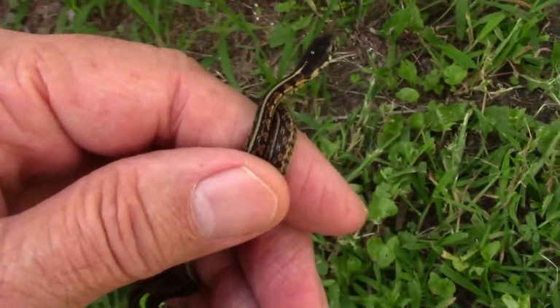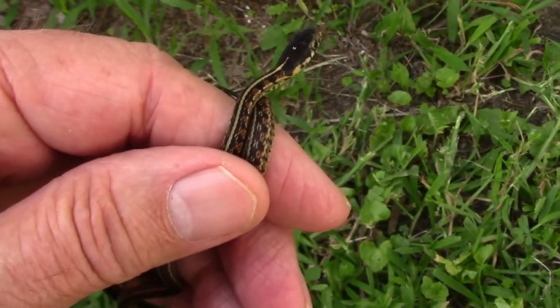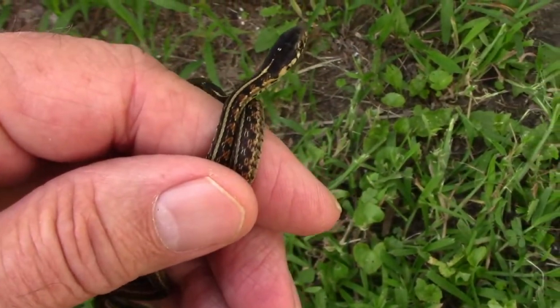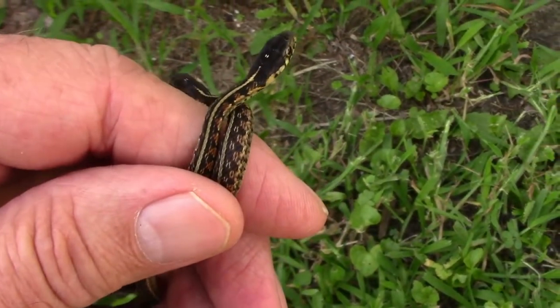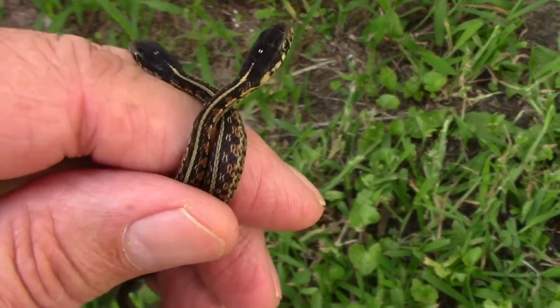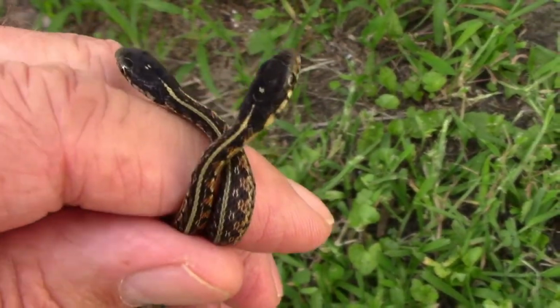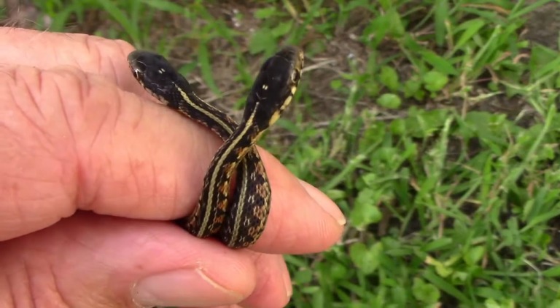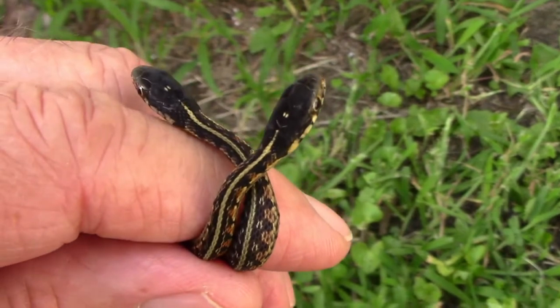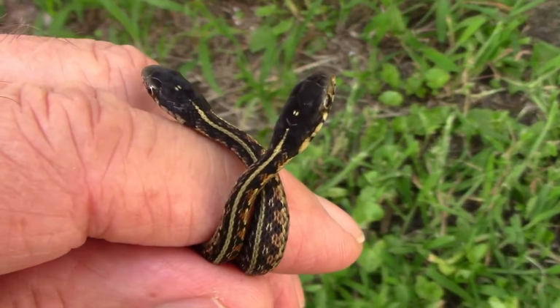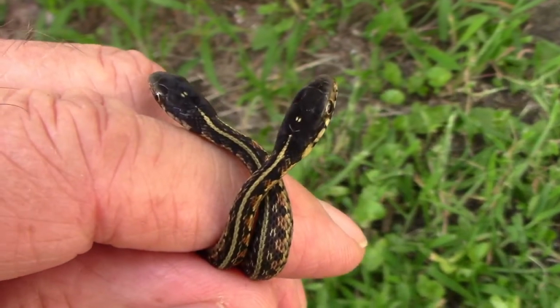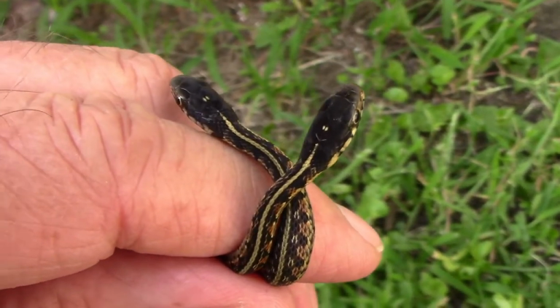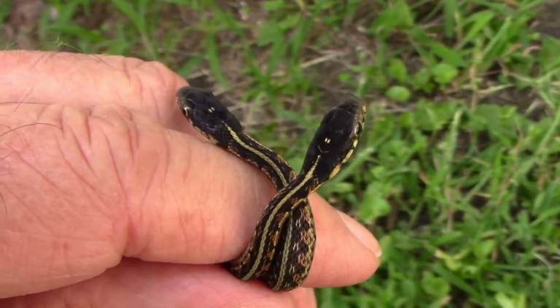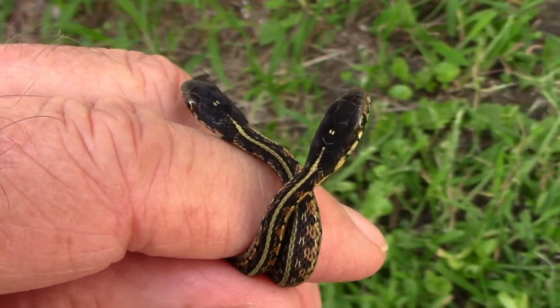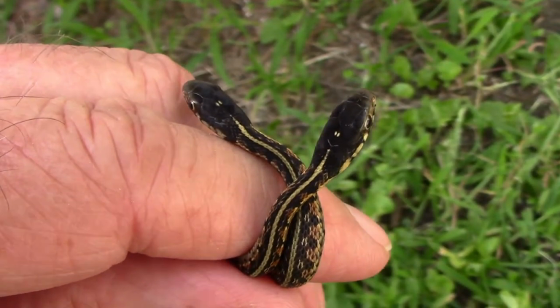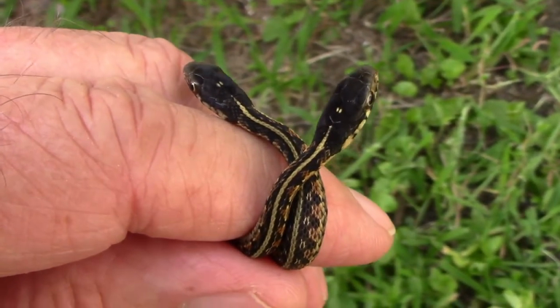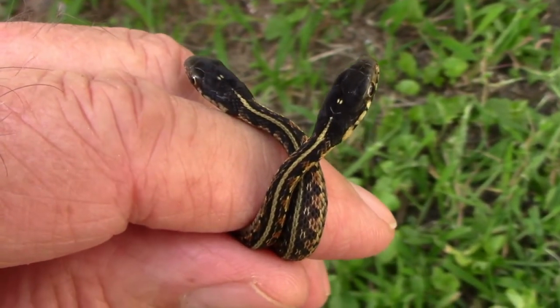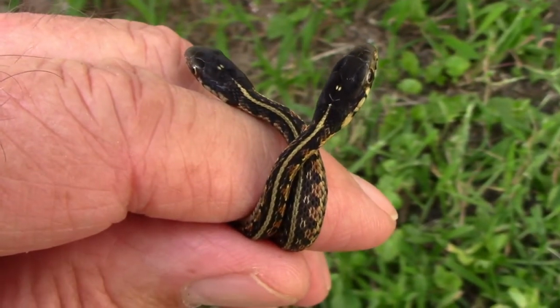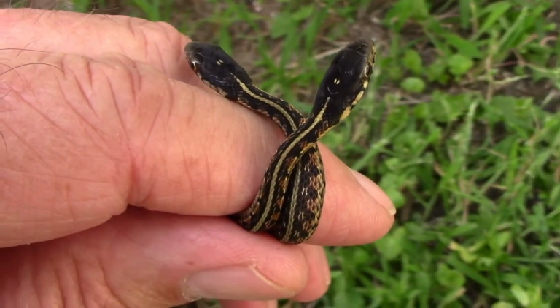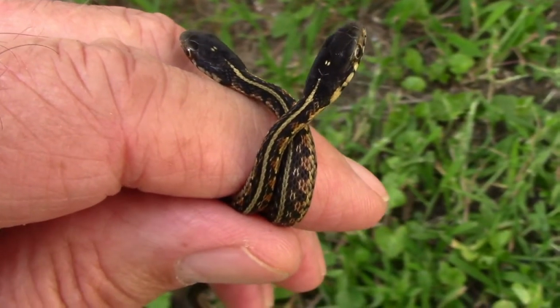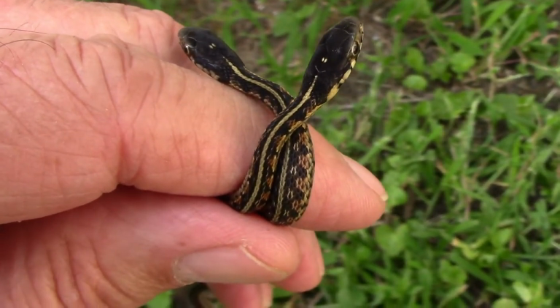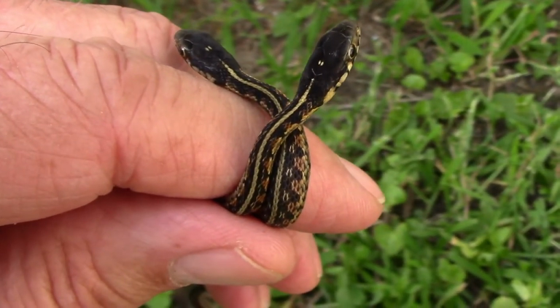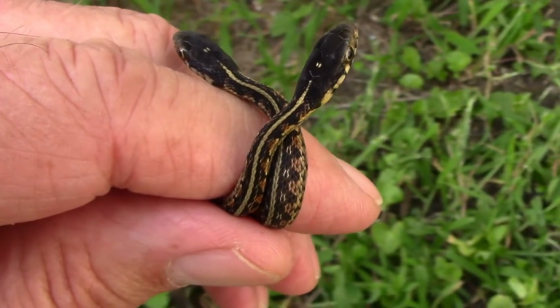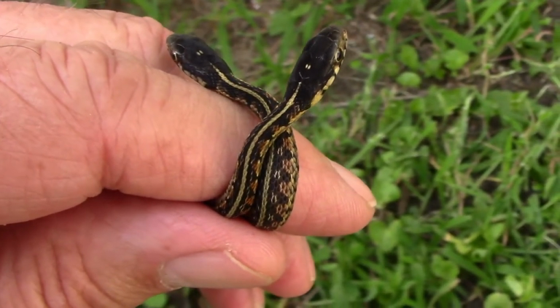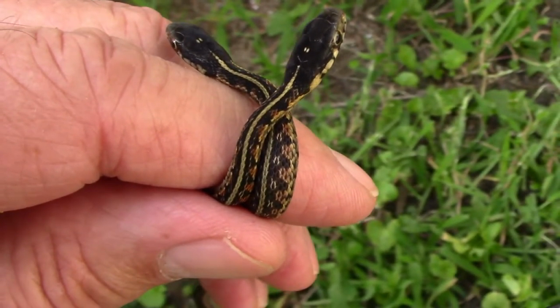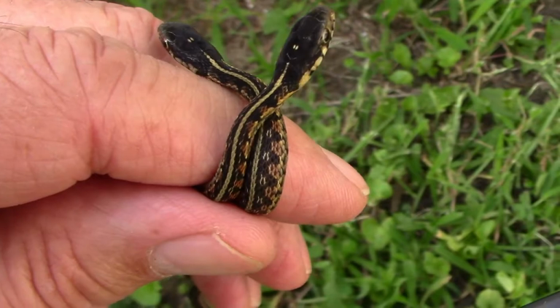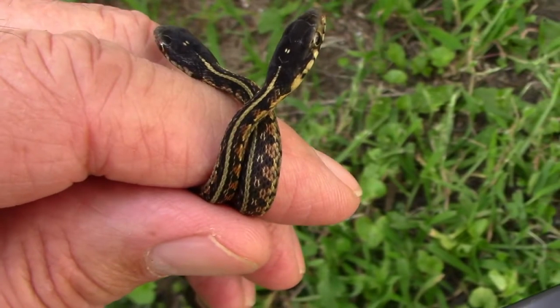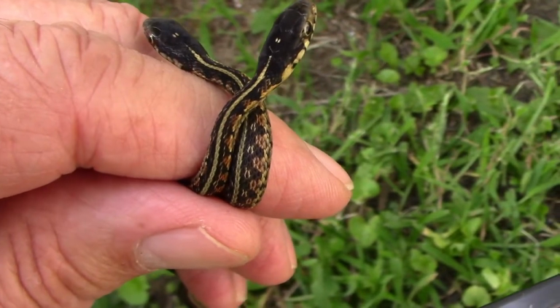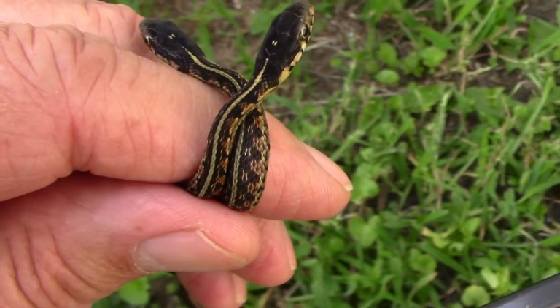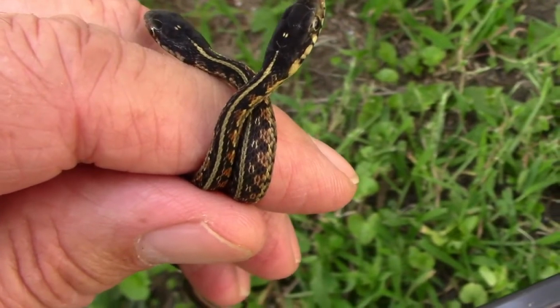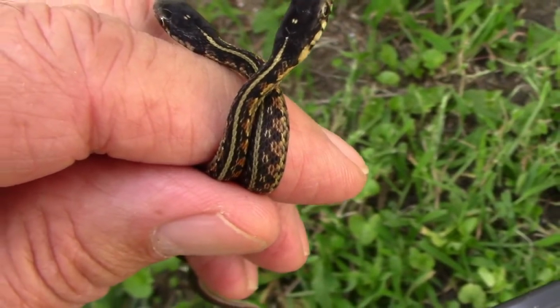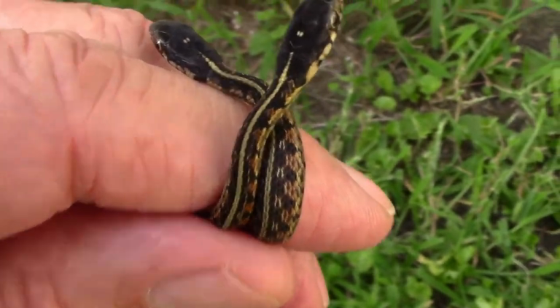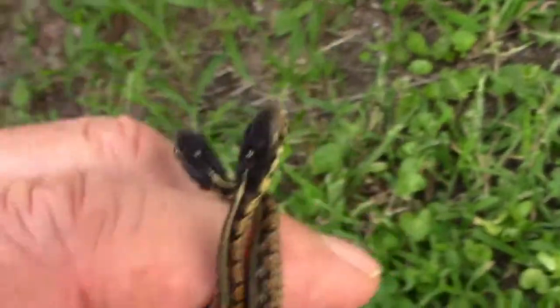I've seen a lot of baby garter snakes over the years, but these two are some of the smallest ones I've seen, so I thought I'd just have to share them.